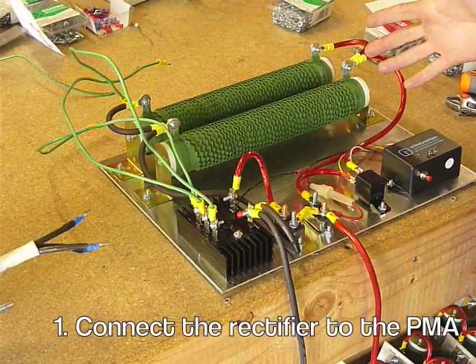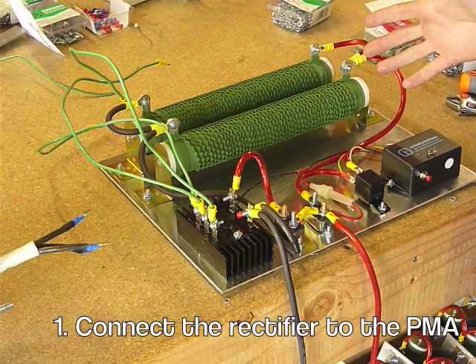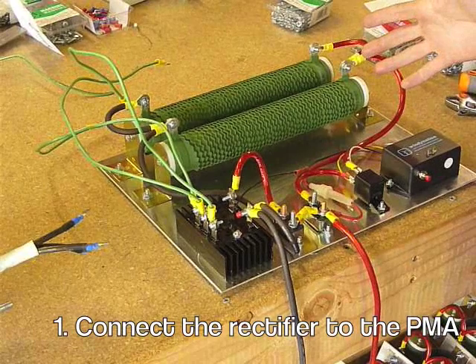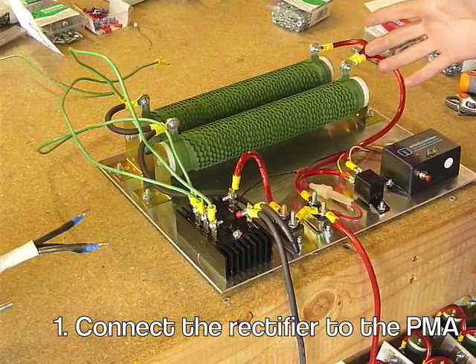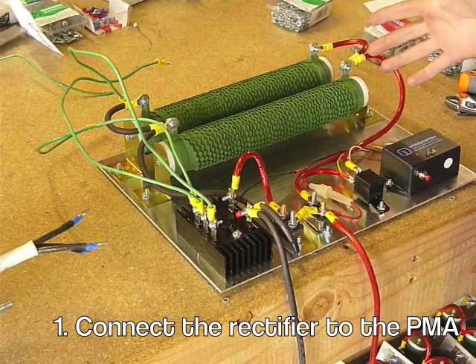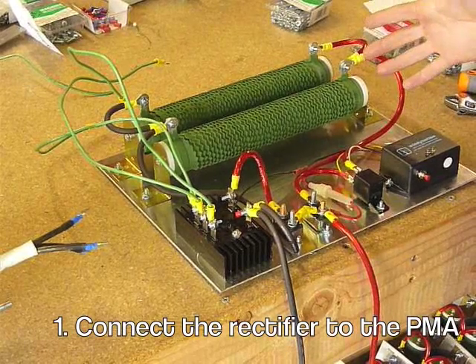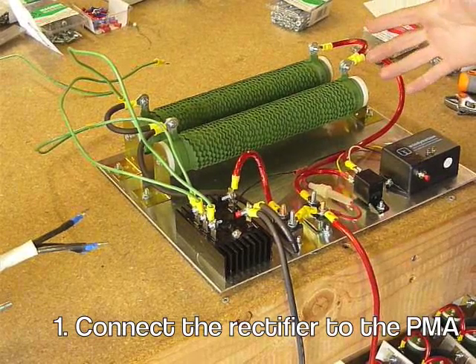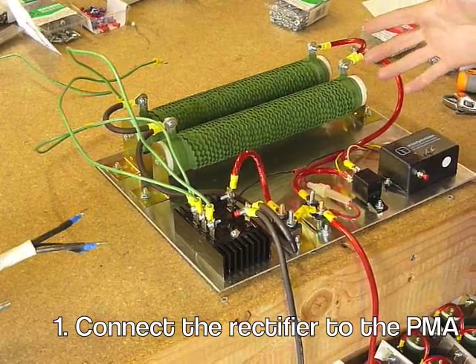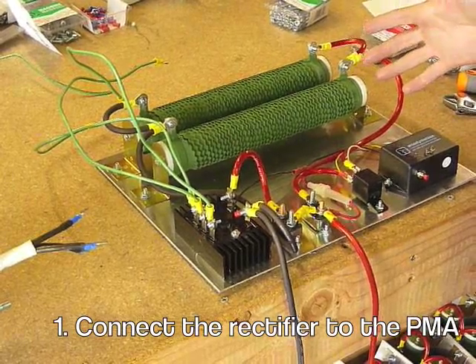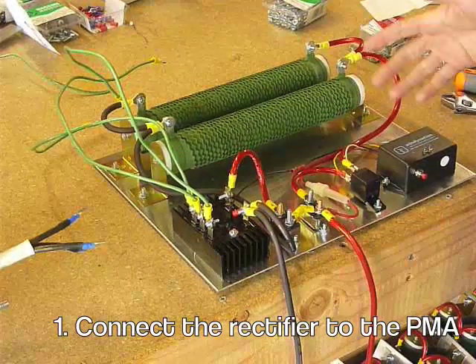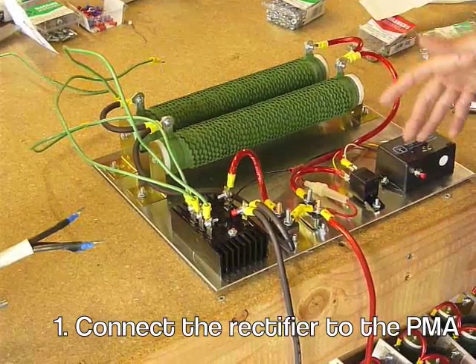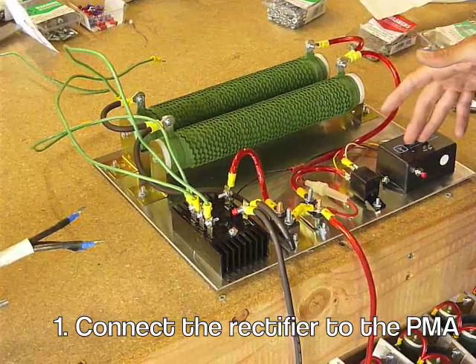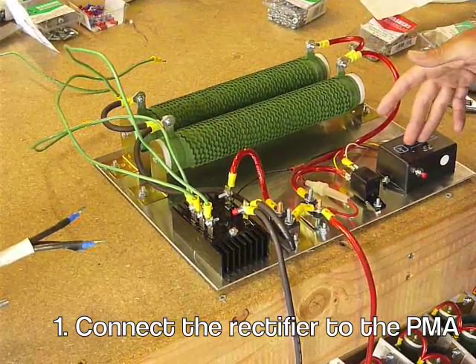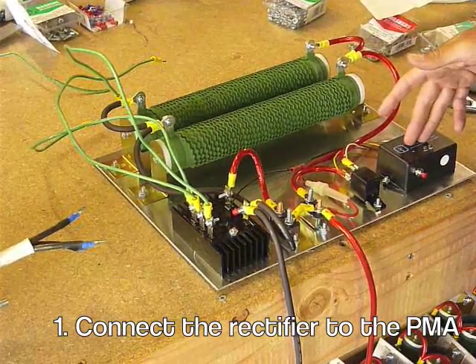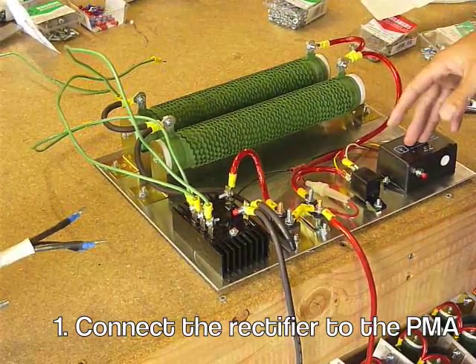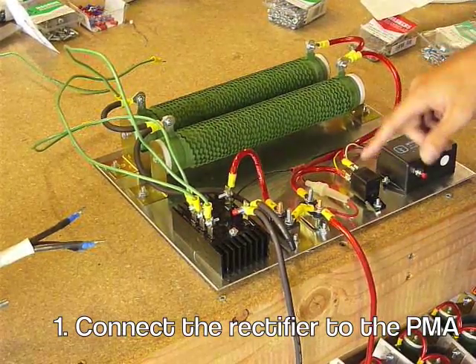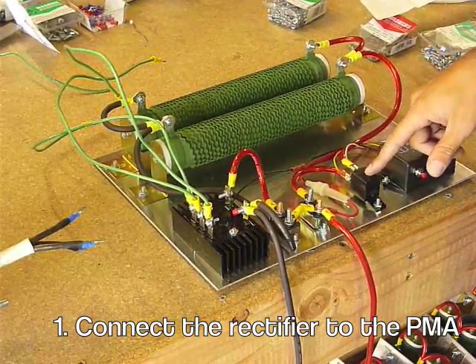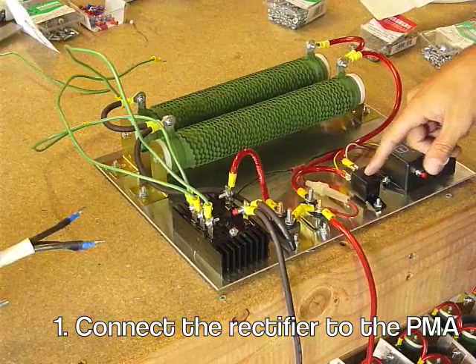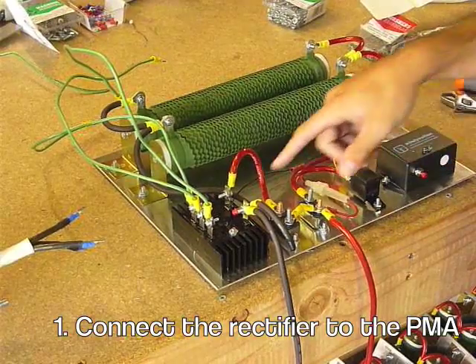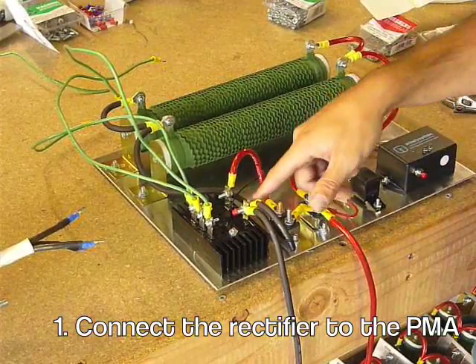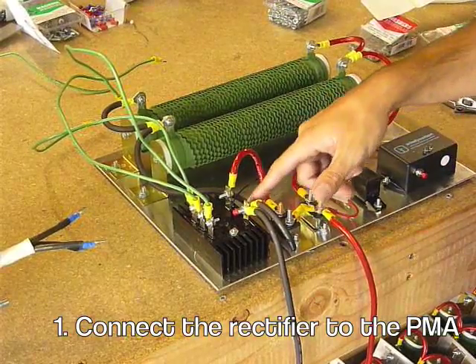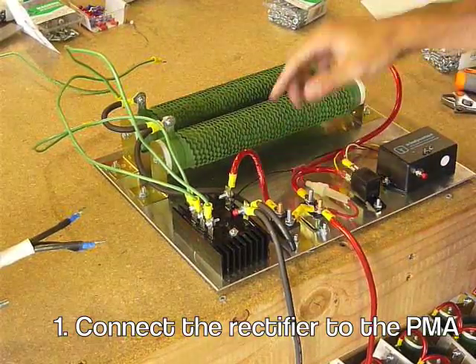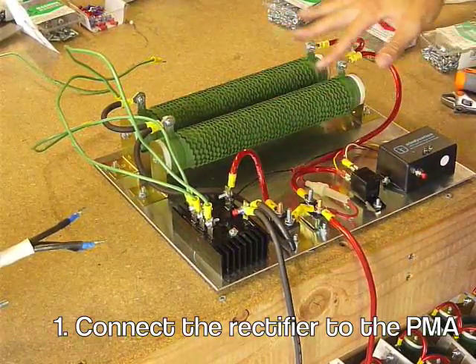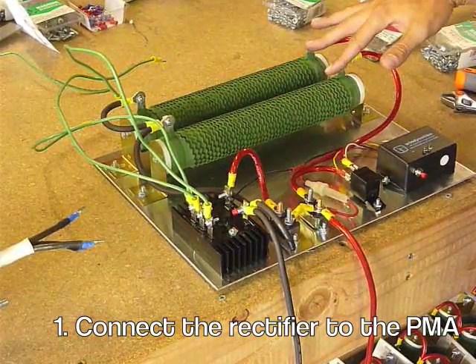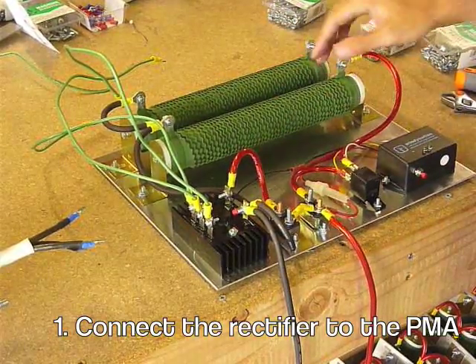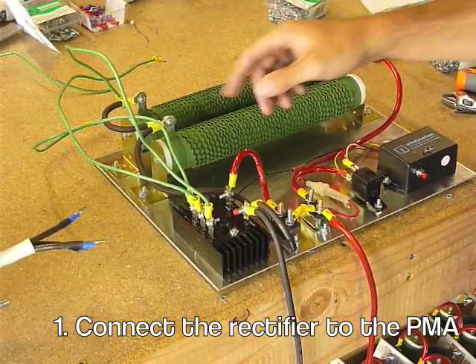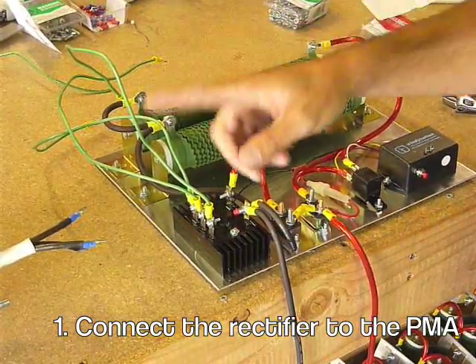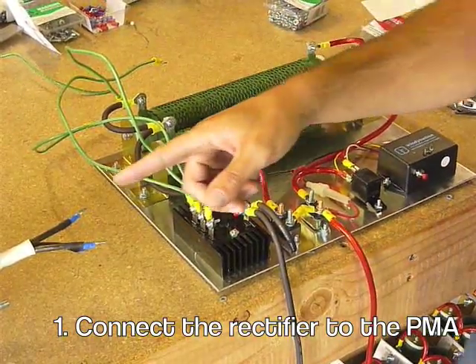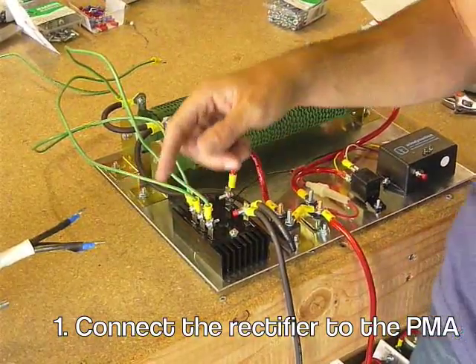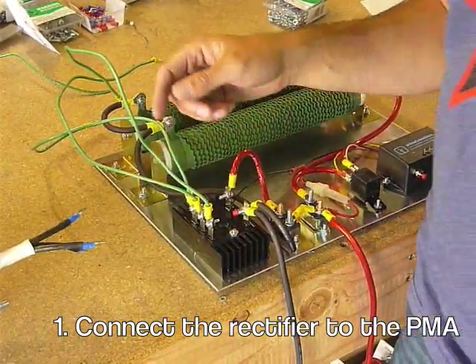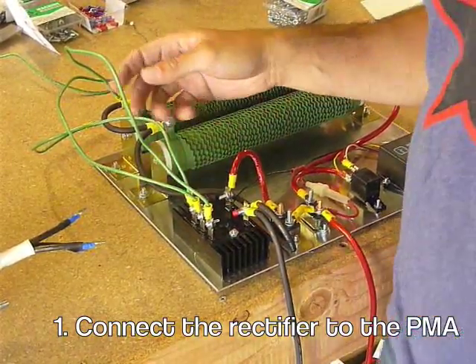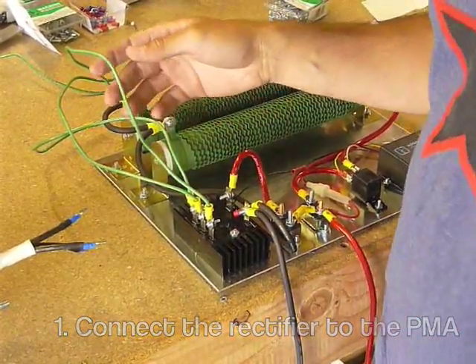We are going to start by pointing out some of the elements of your charge controller kit. That's your charge controller, that's your relay, that's your rectifier, and you have two dump loads and a couple of fuses.